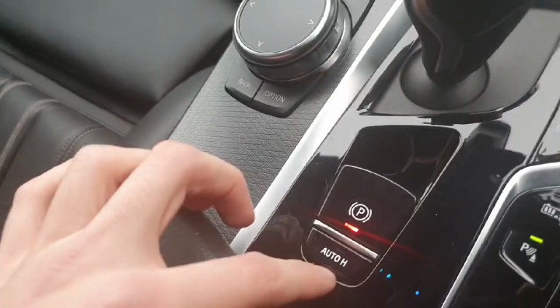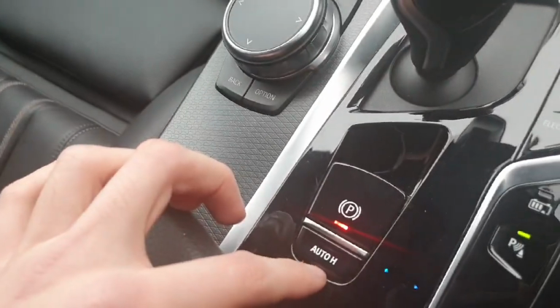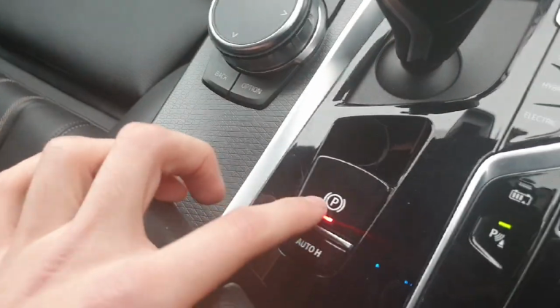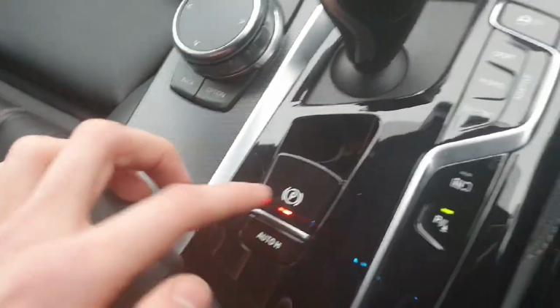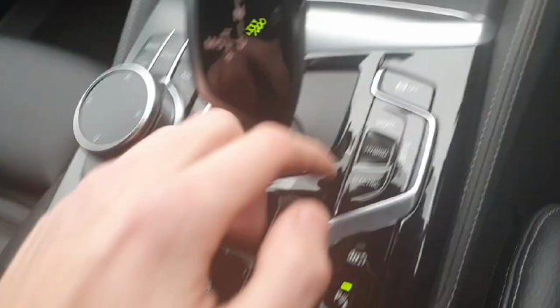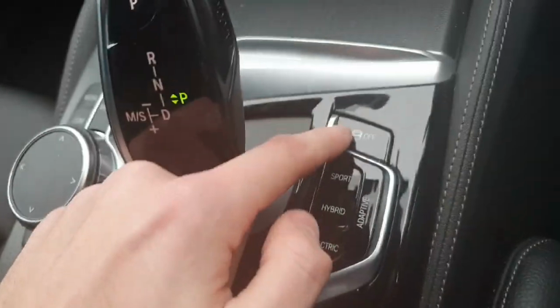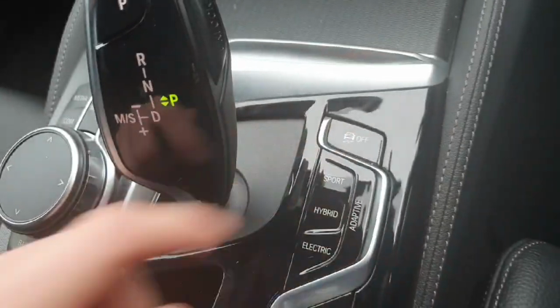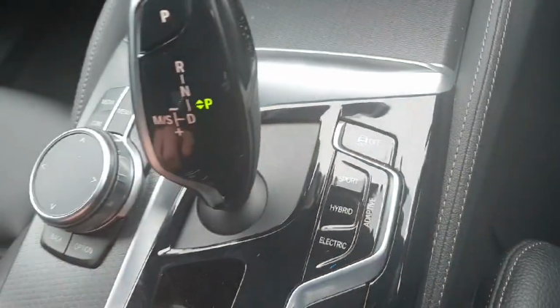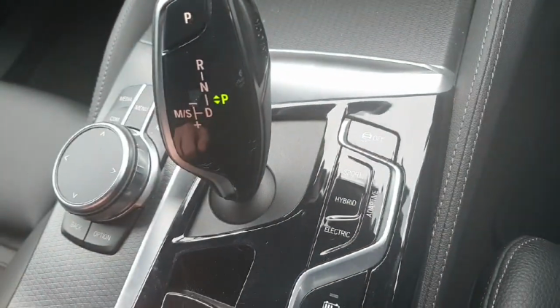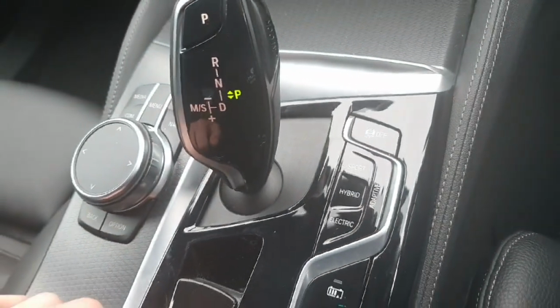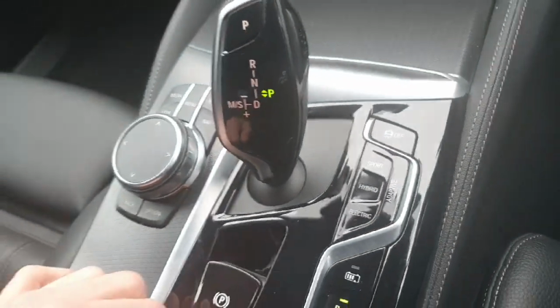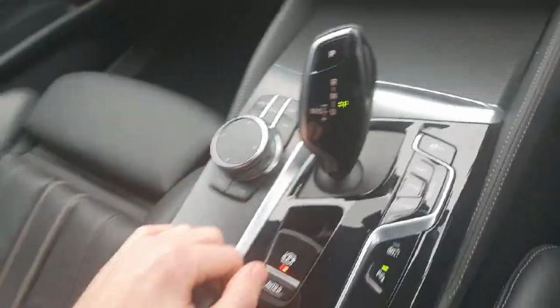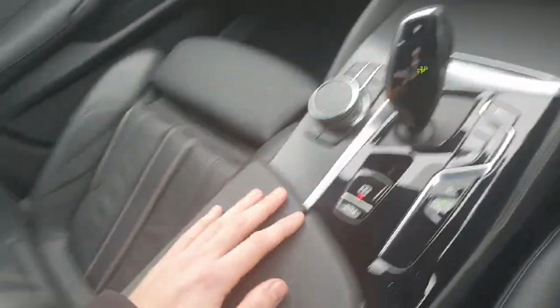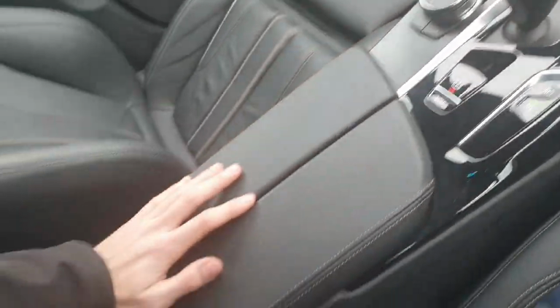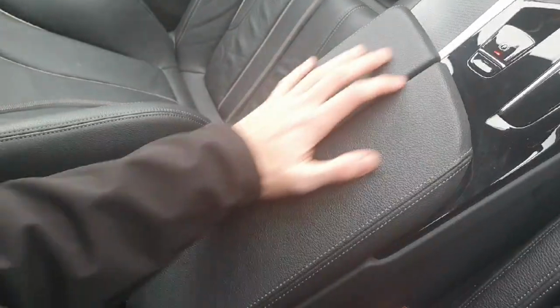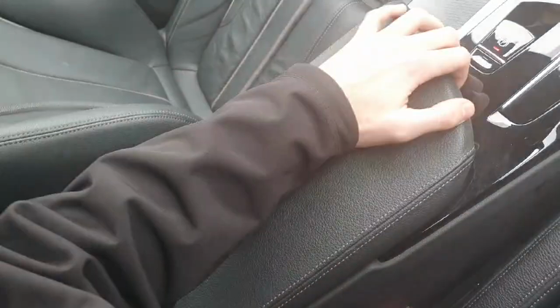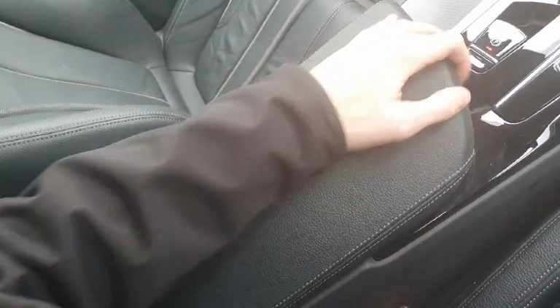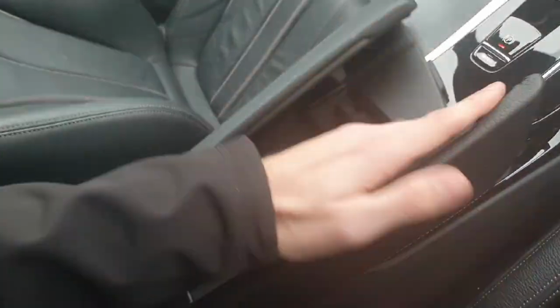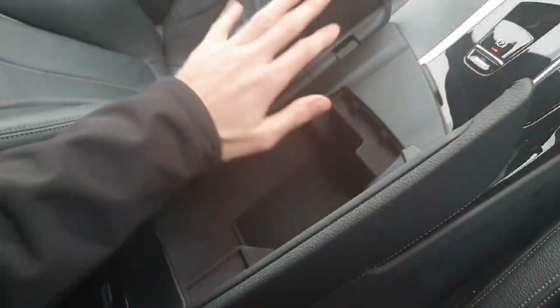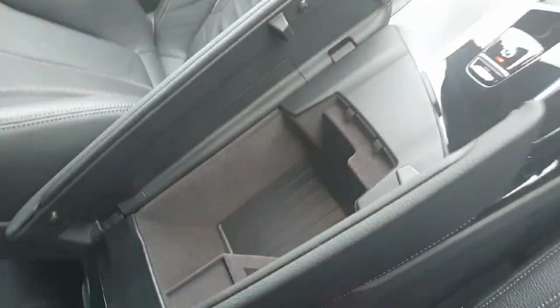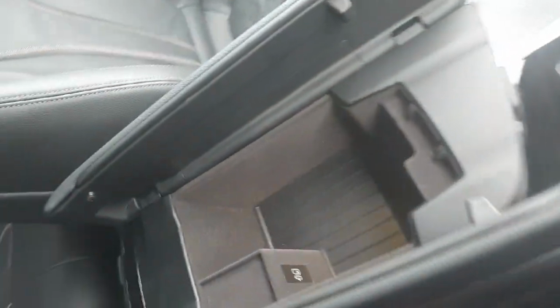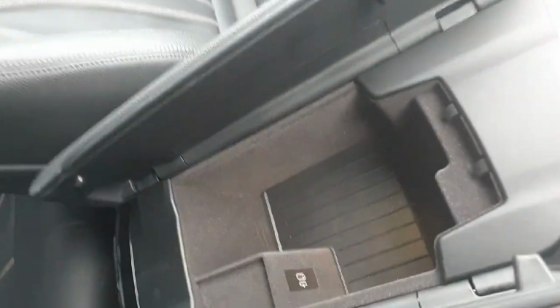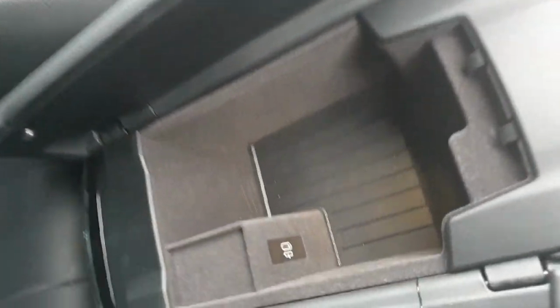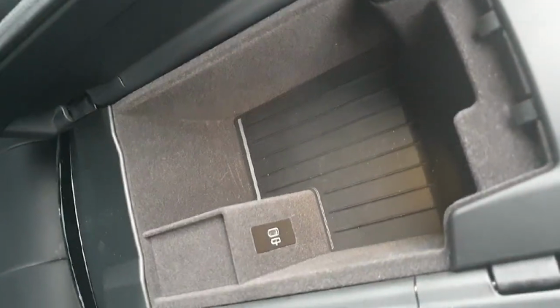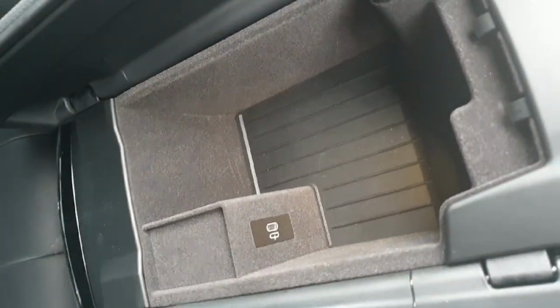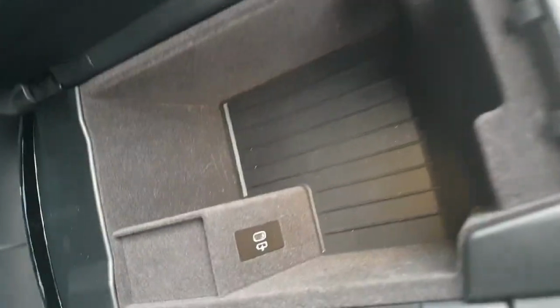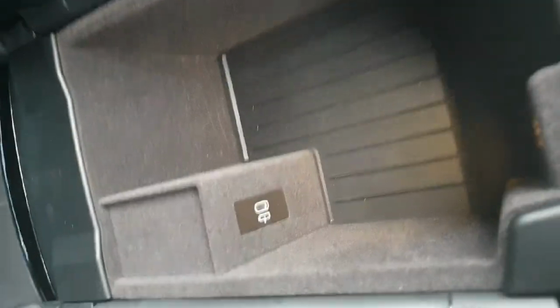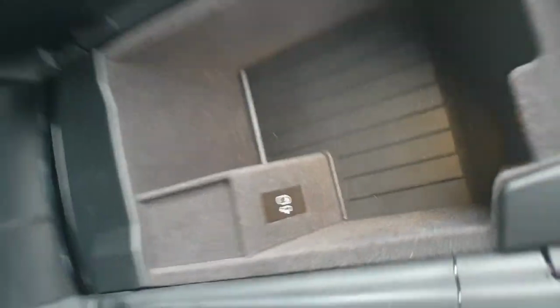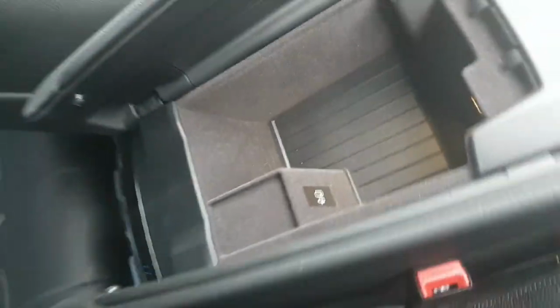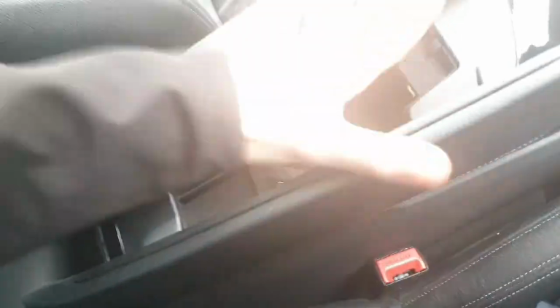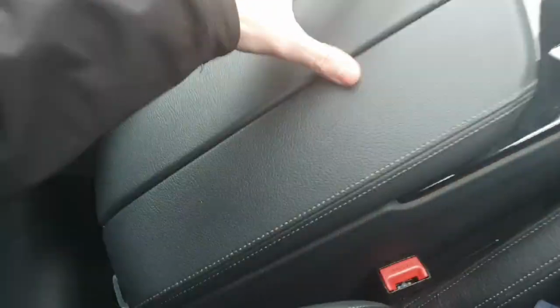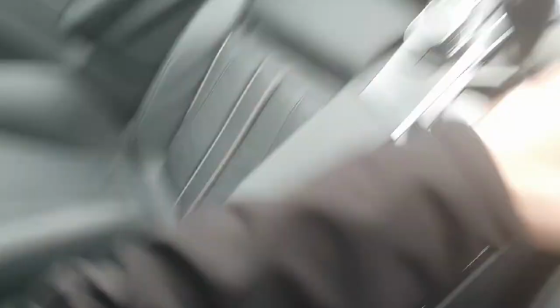There's an auto hold button for the brake and a traction control on or off button. In the middle we have a big armrest which can be opened up to reveal more storage space and a USB-C port for charging.